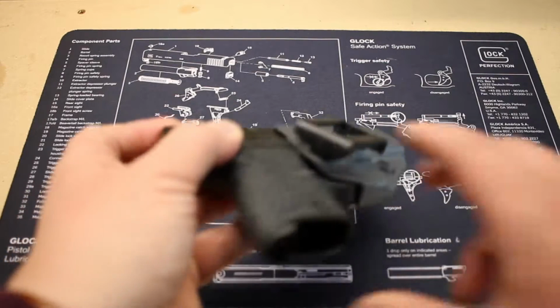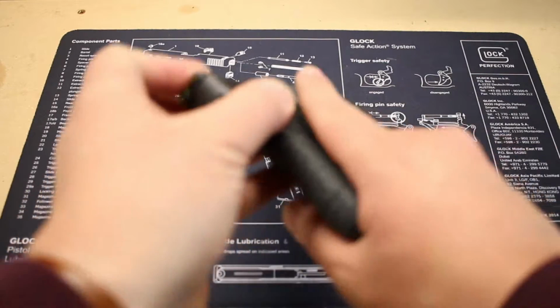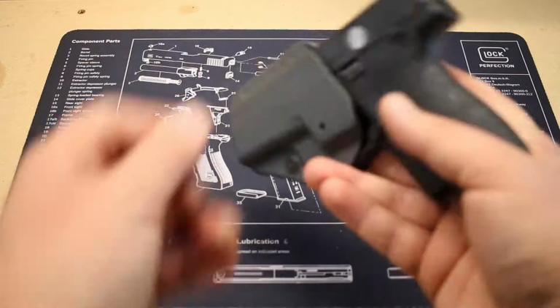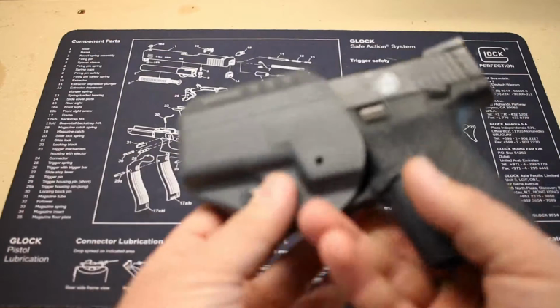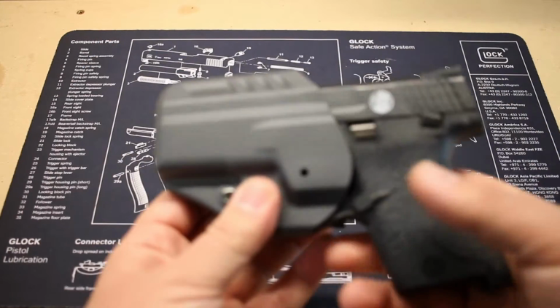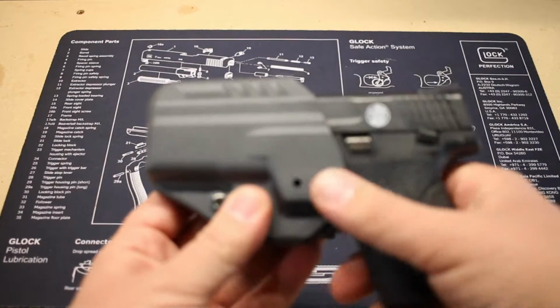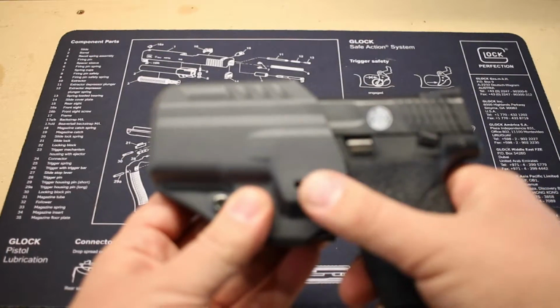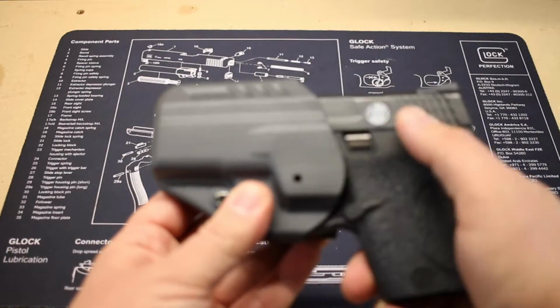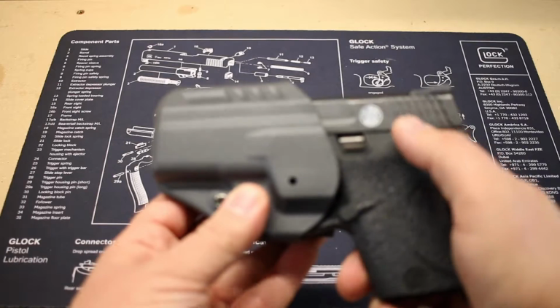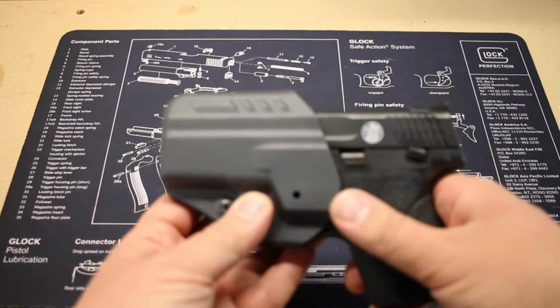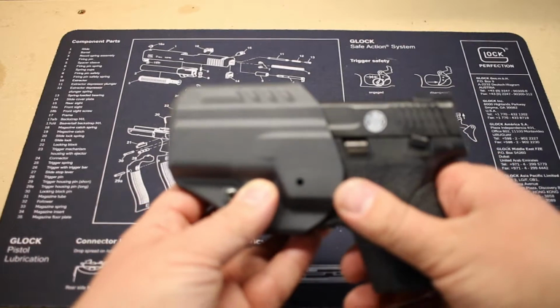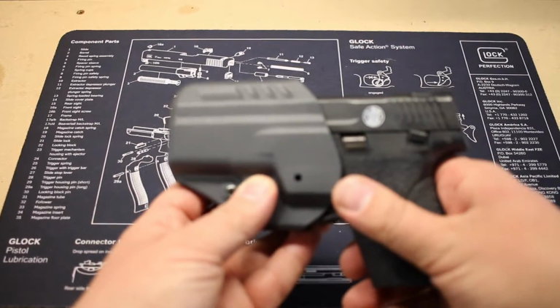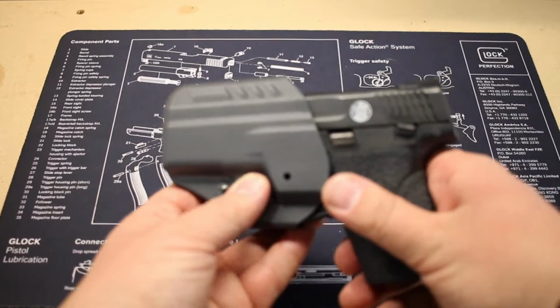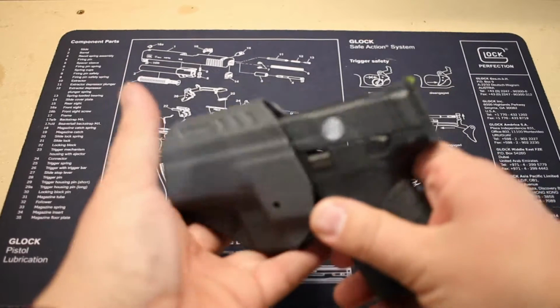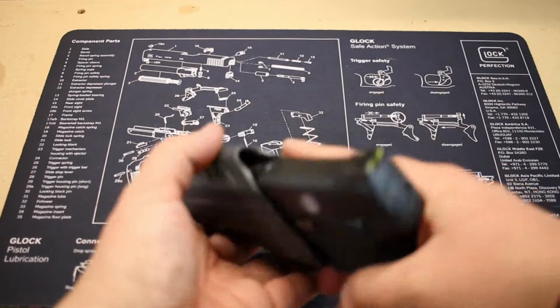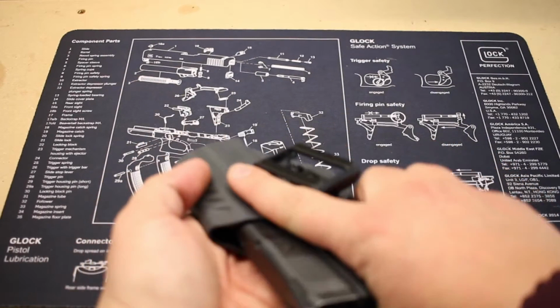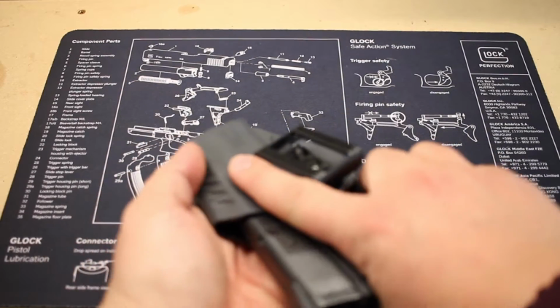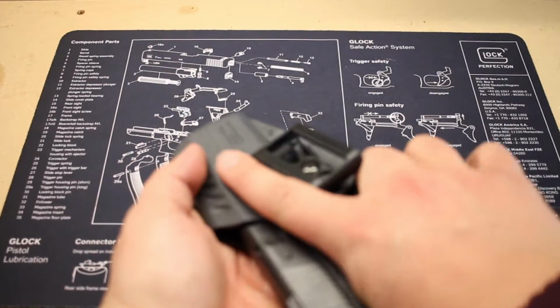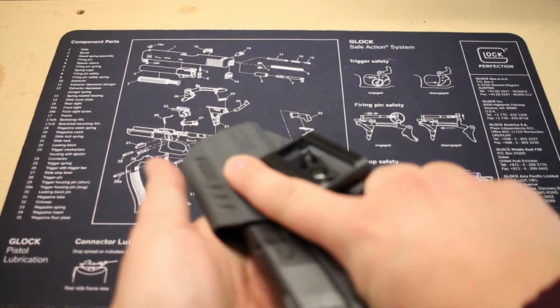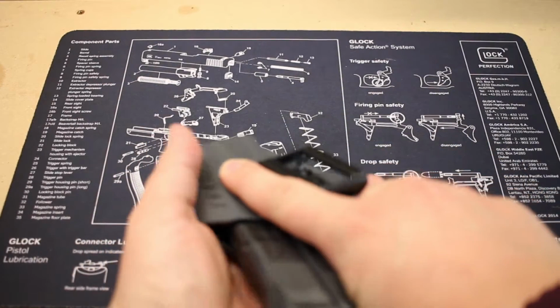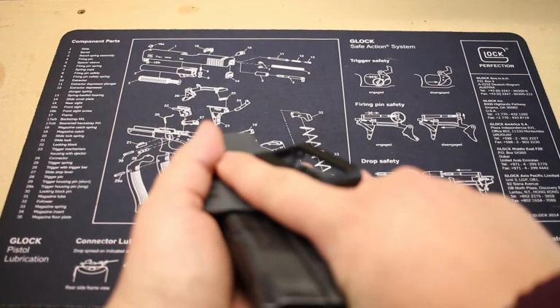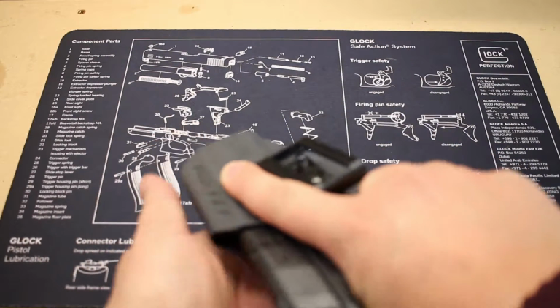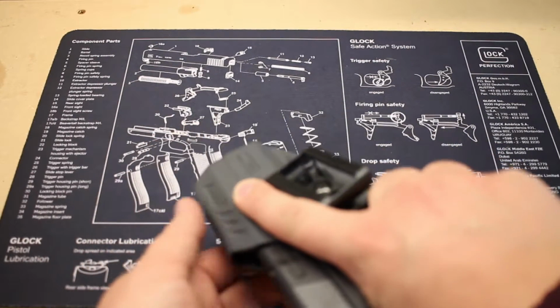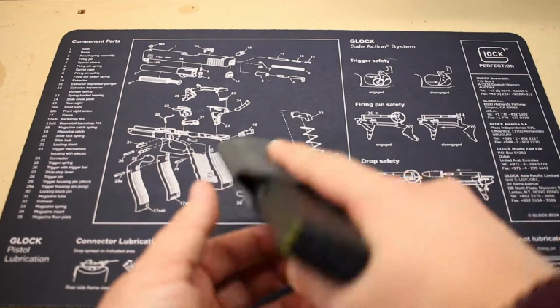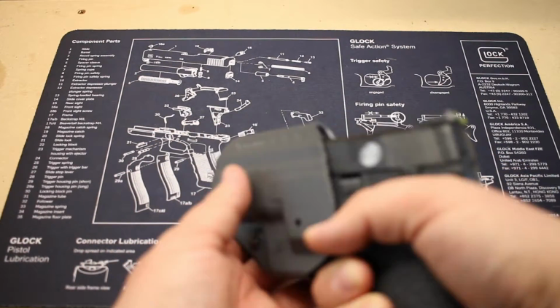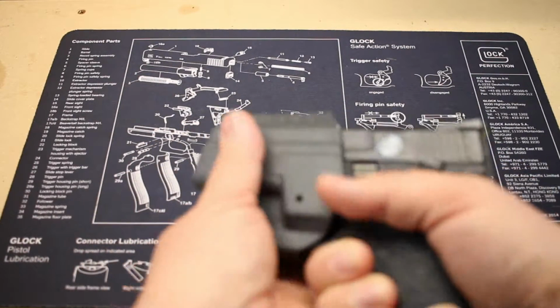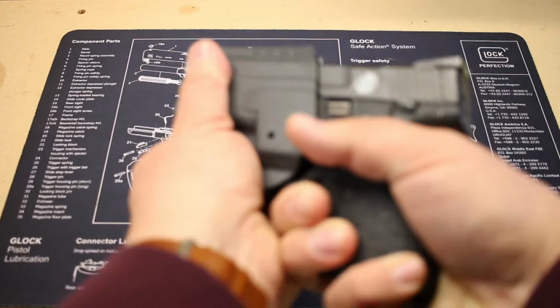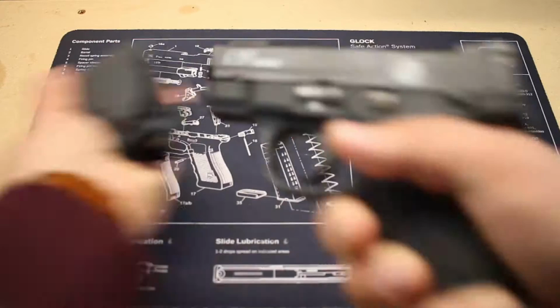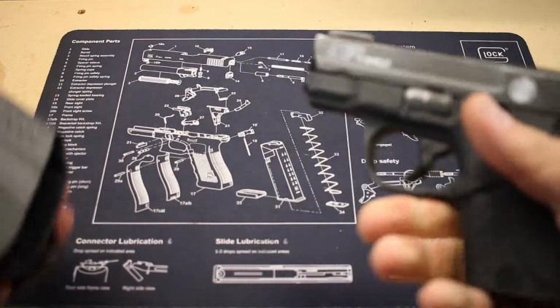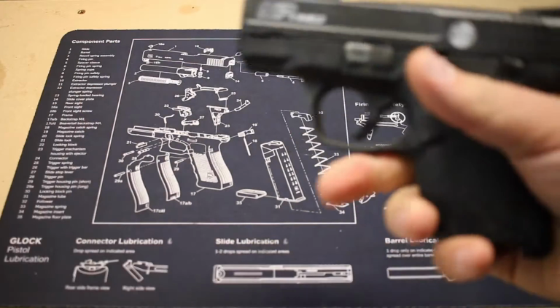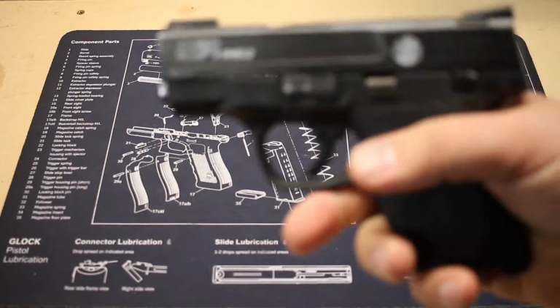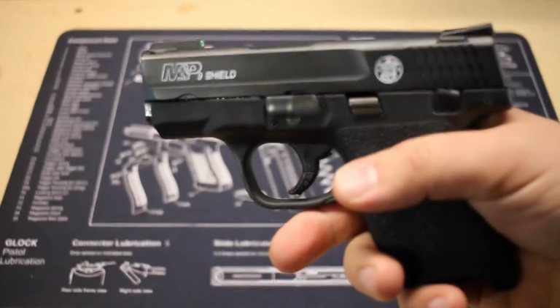But it does completely cover the trigger guard area, which is excellent. It still gives you full access to index the weapon and withdraw from the holster.